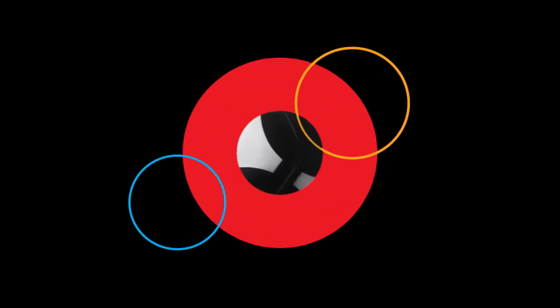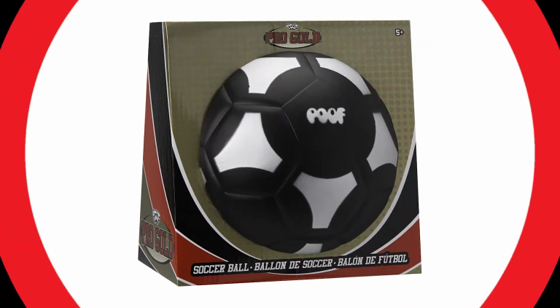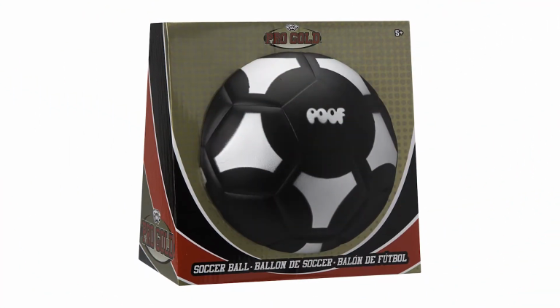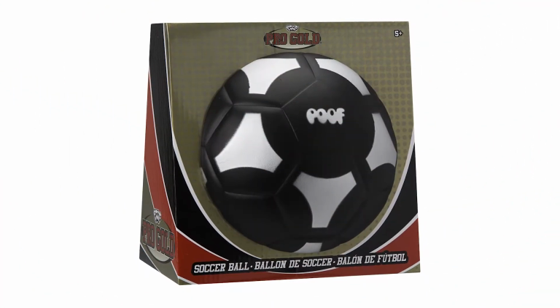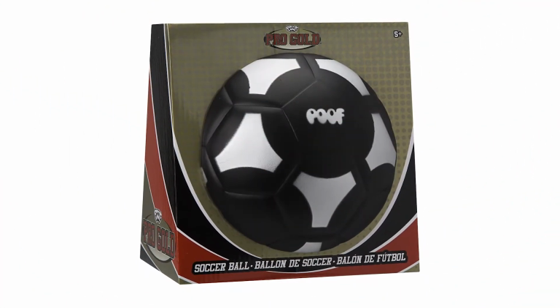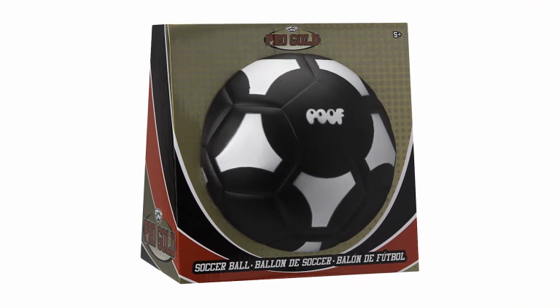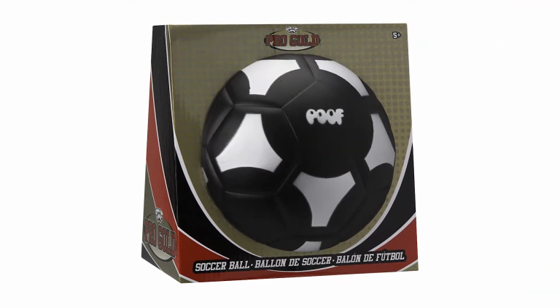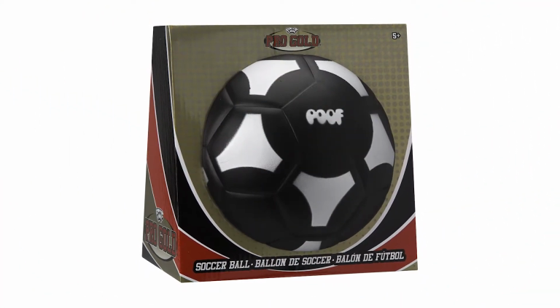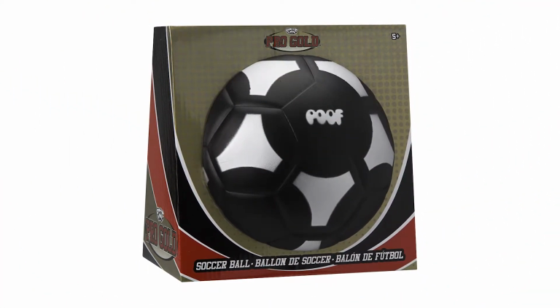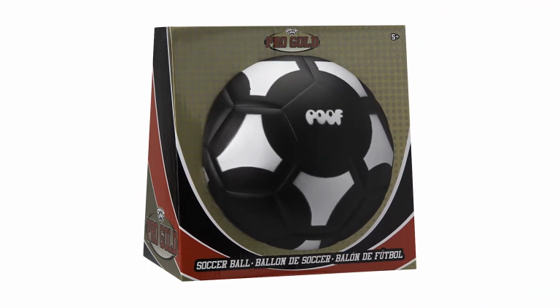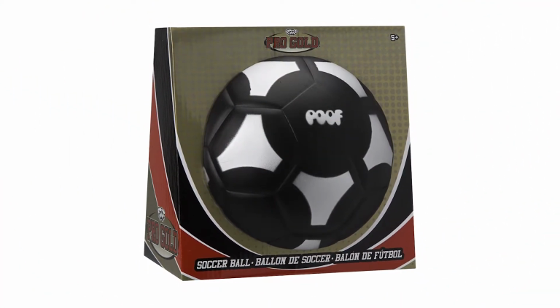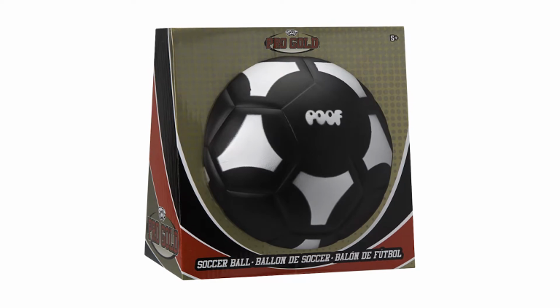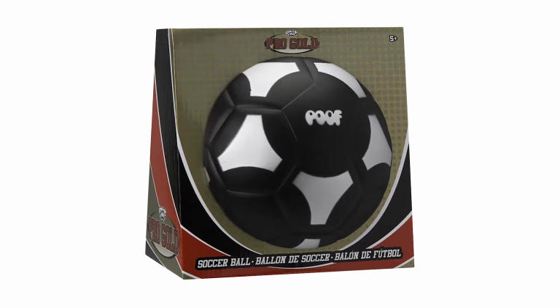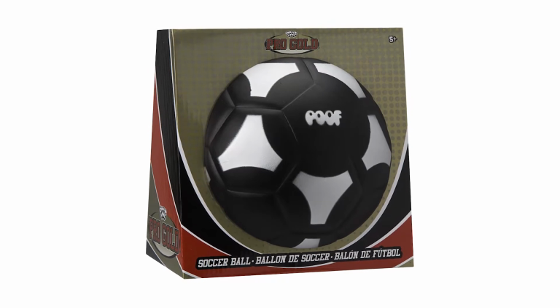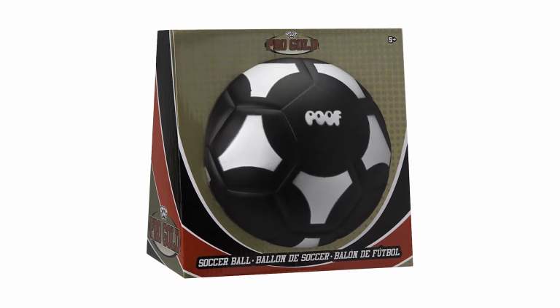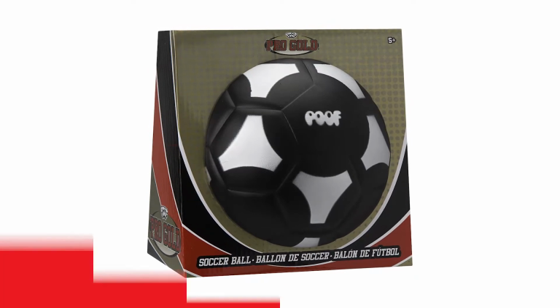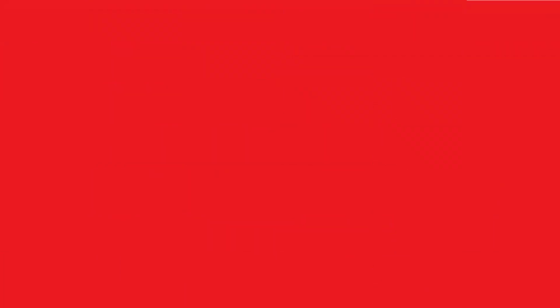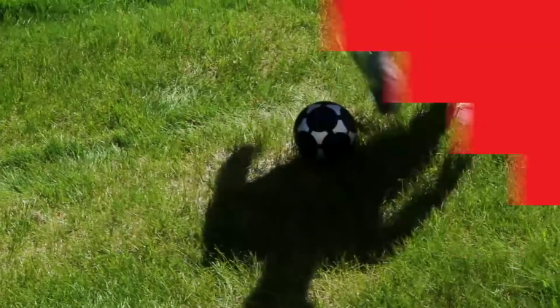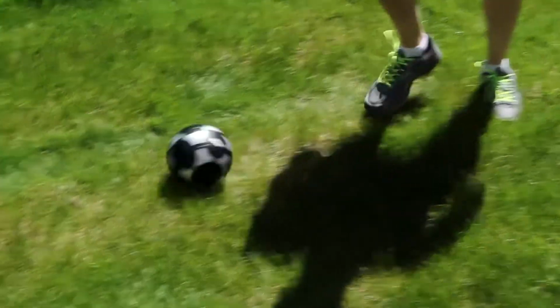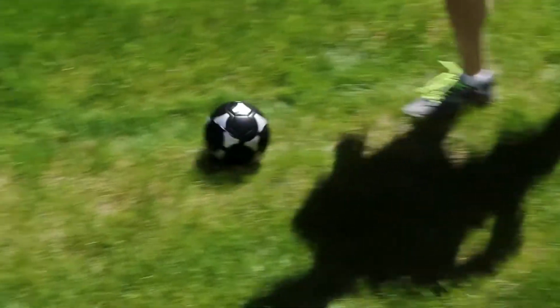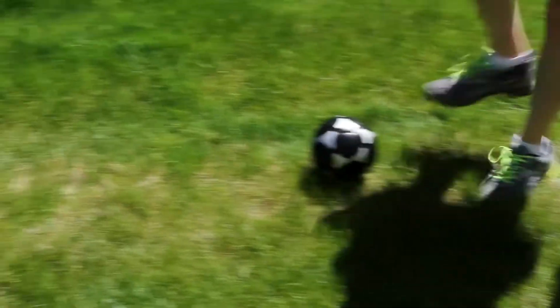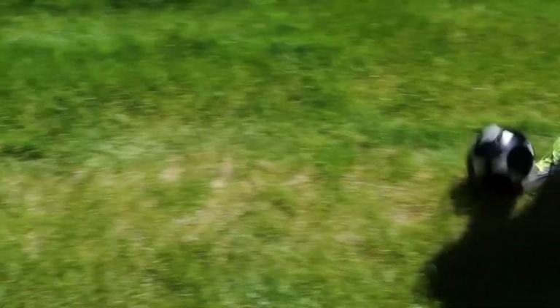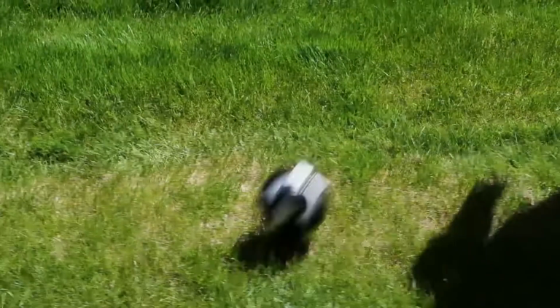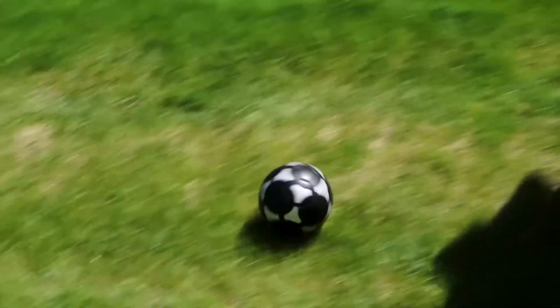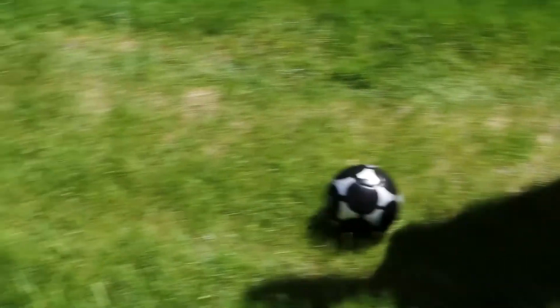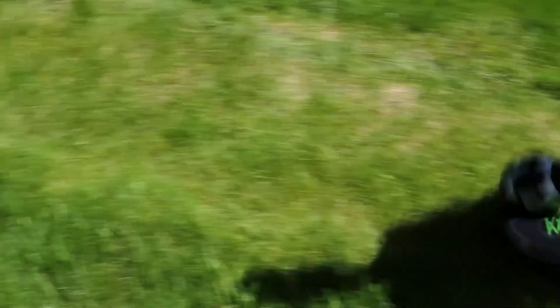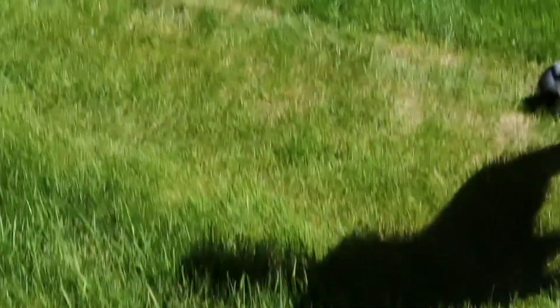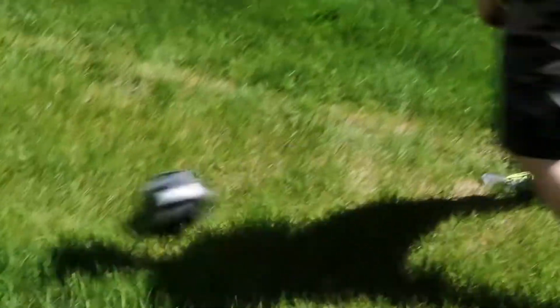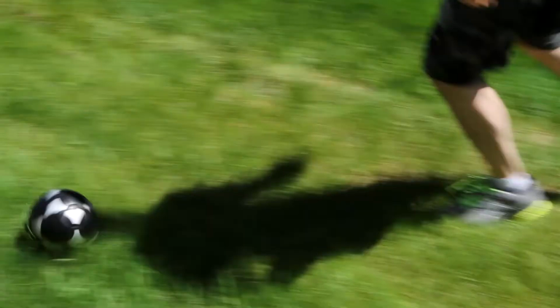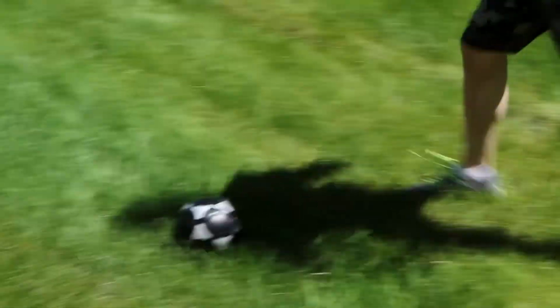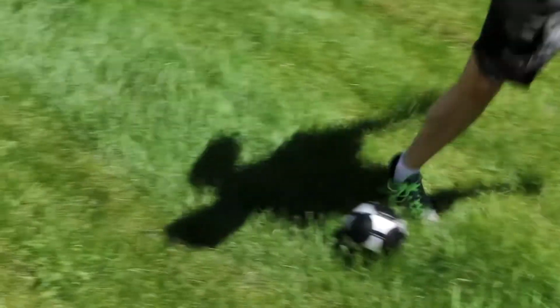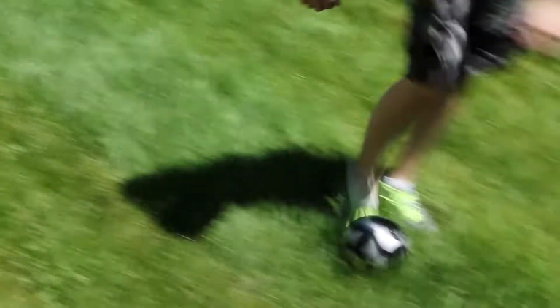Dribble, pass, shoot, and score in style with the black soccer ball from POOF. This uniquely colored soft foam black soccer ball features a silver trim for a sleek design.